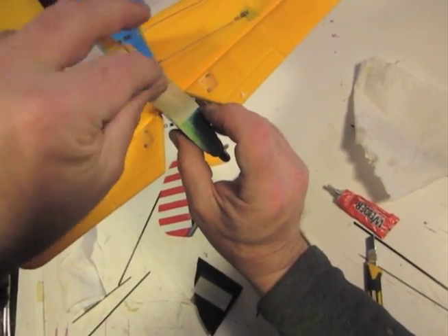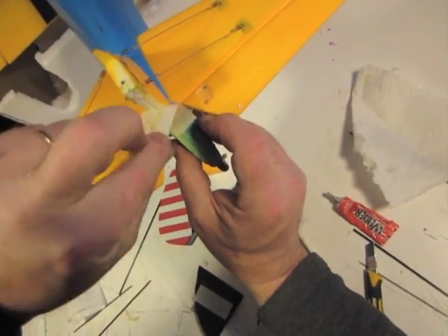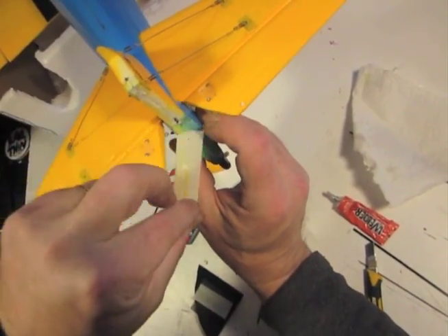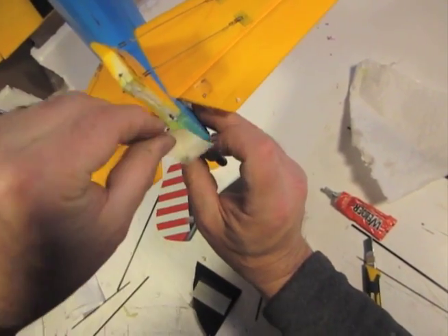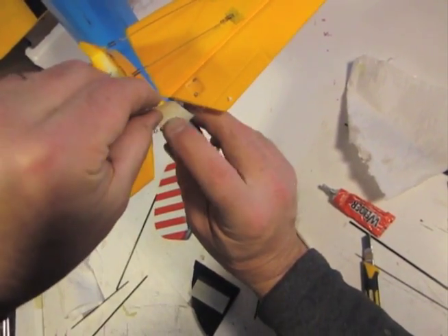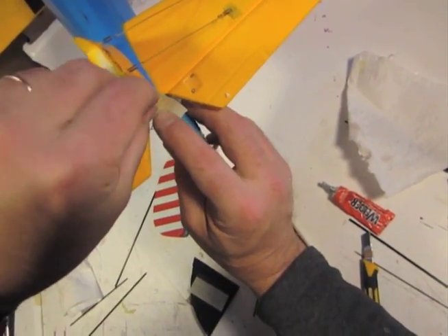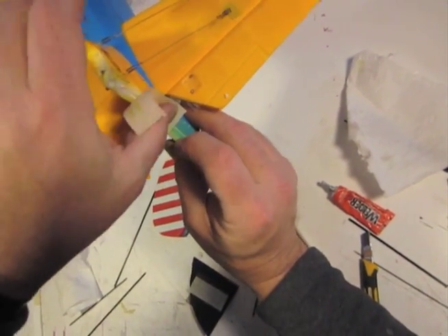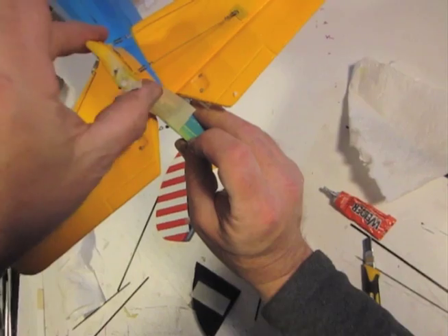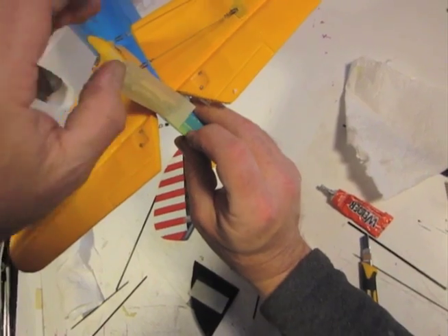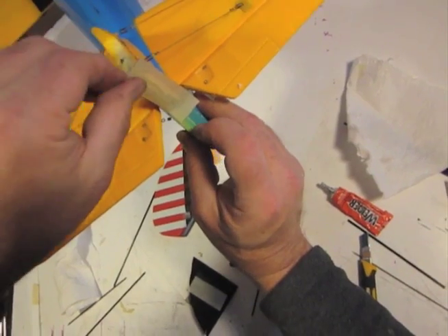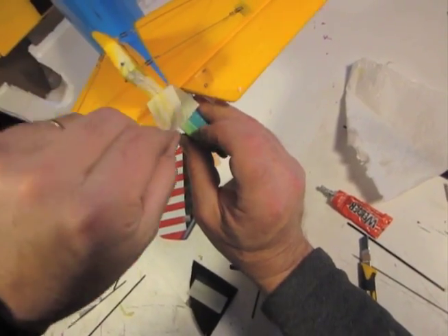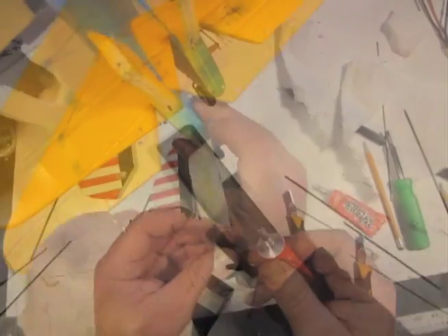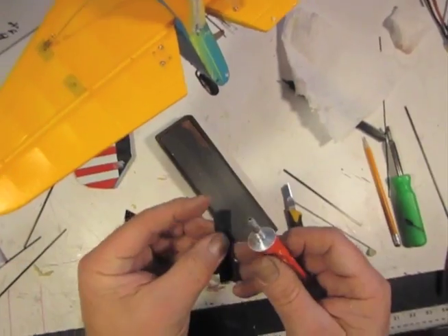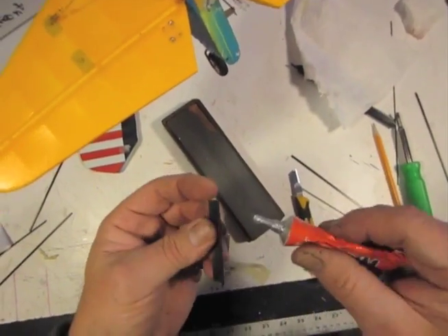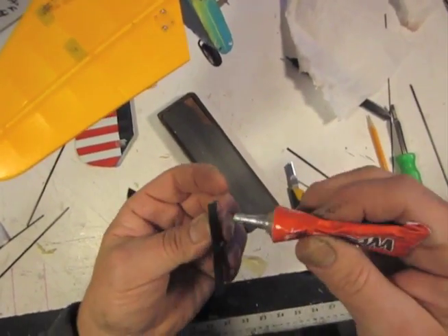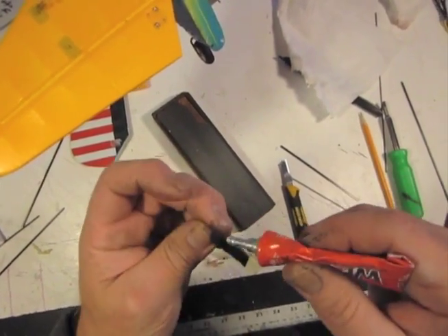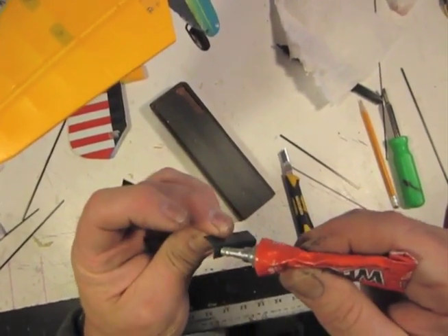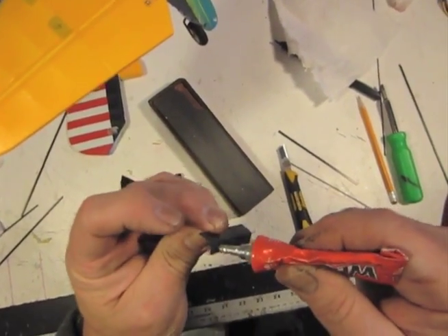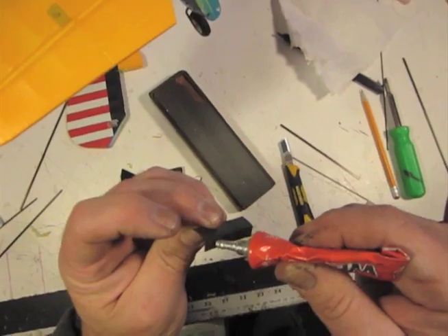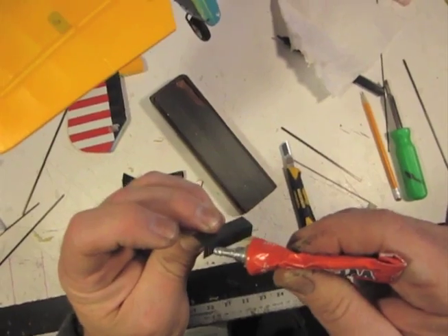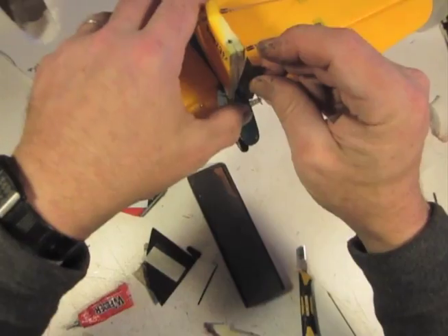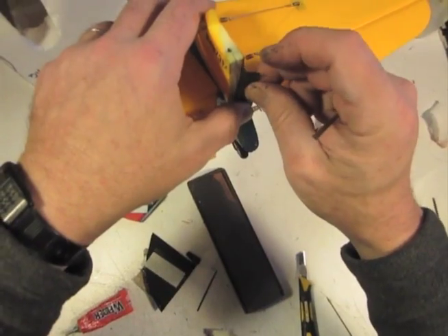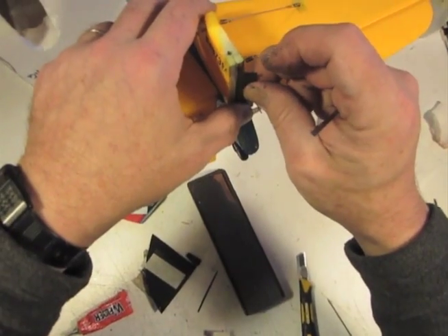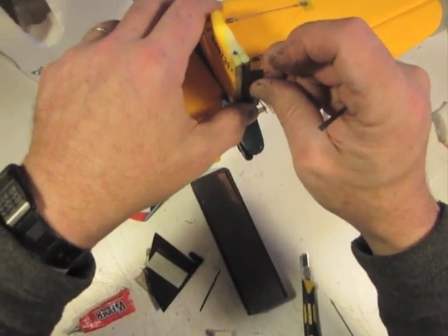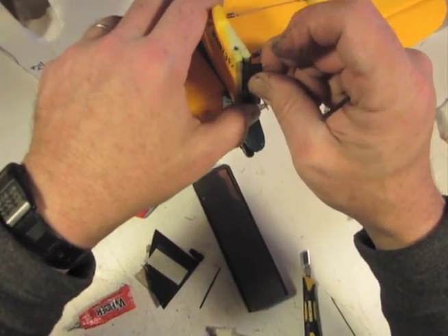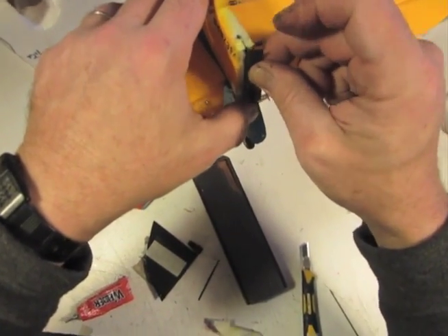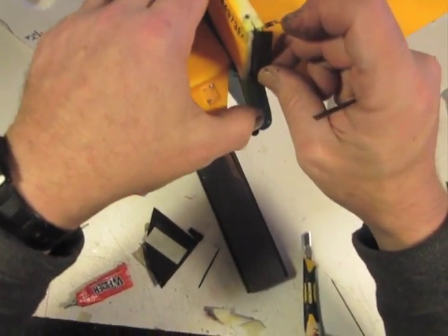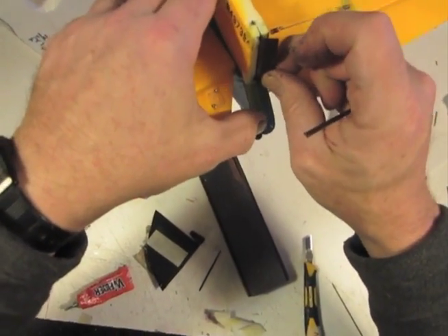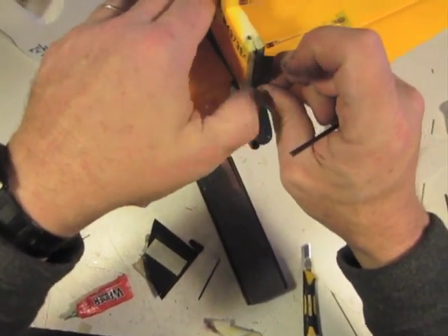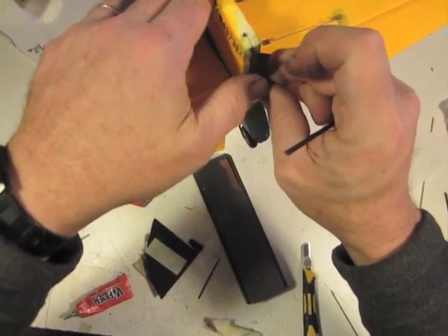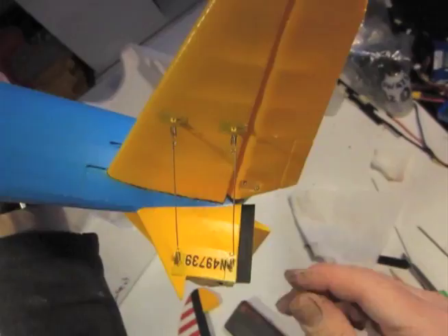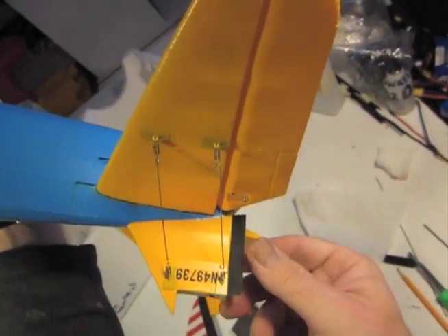Now you immediately wipe off the excess and then immediately thereafter get more excess off with a piece of tape. Then we get some glue onto our hinge and we slide it into that slit. We don't want to give this a whole lot of time to set up.